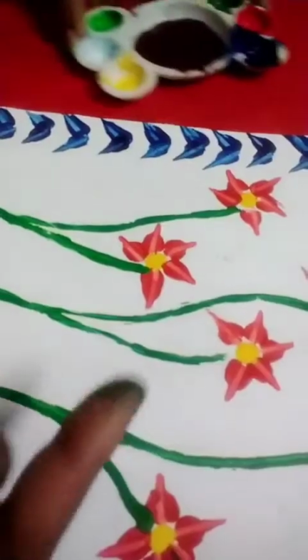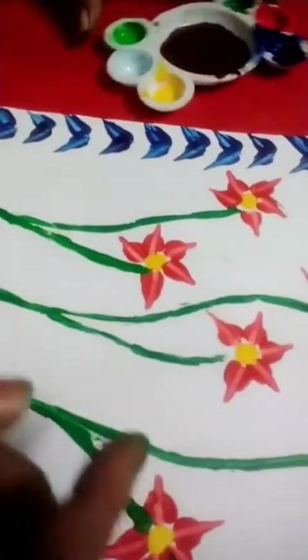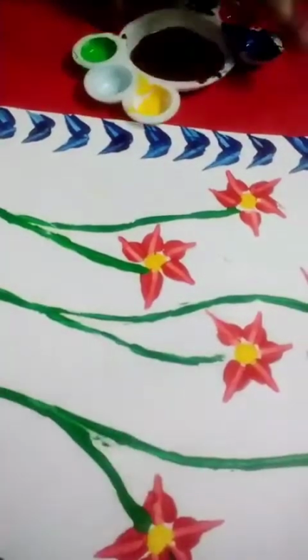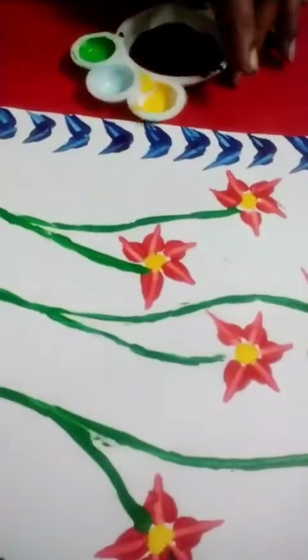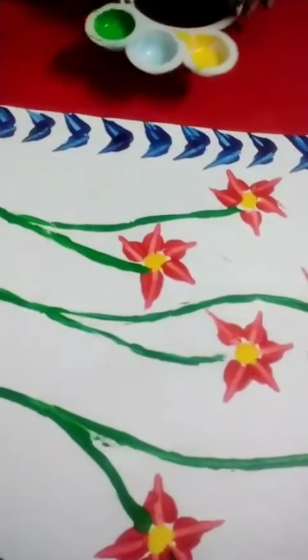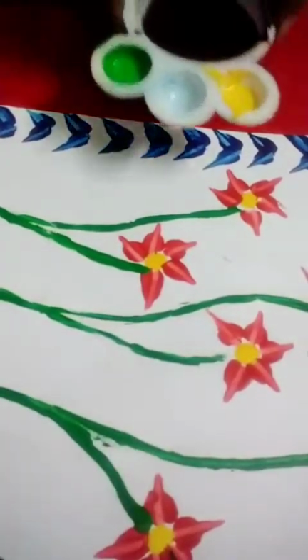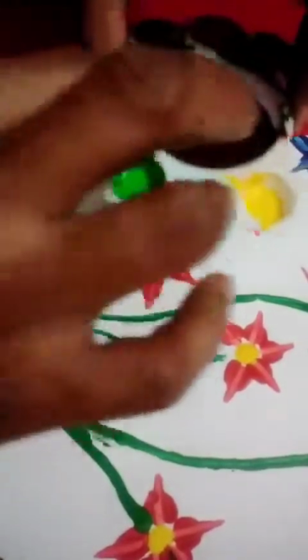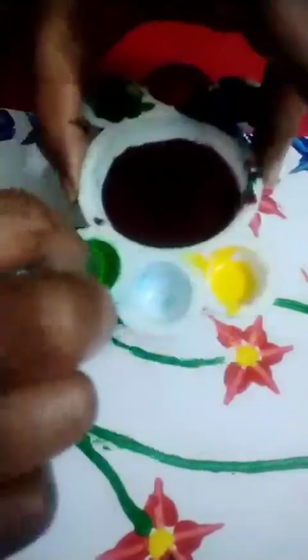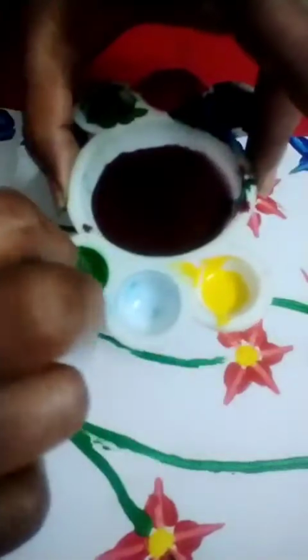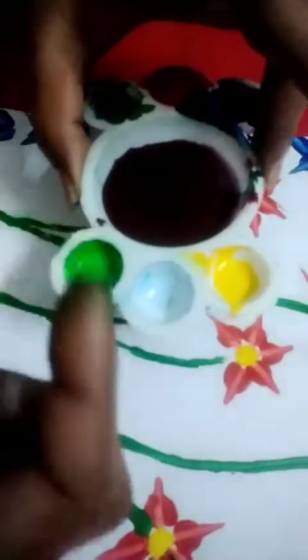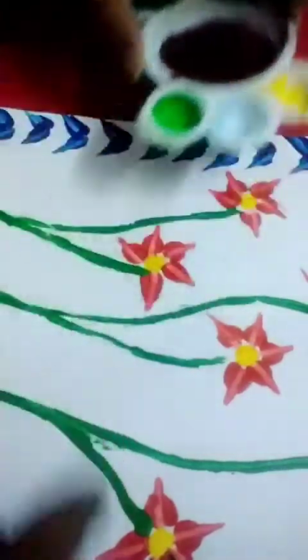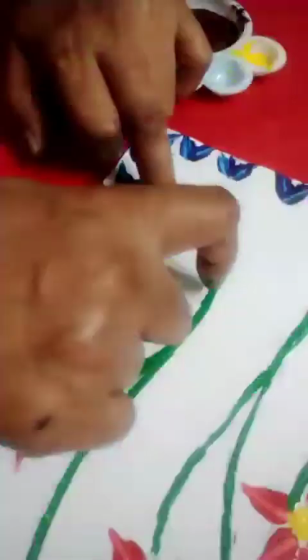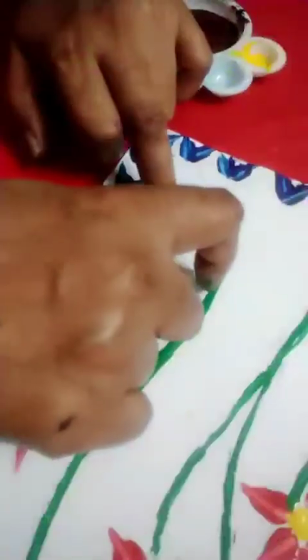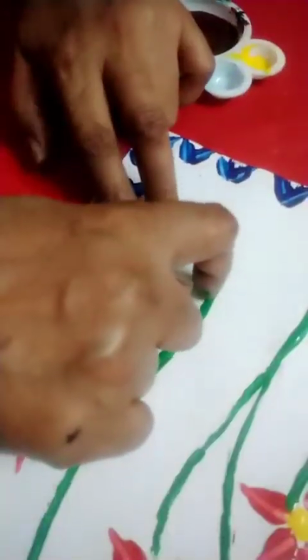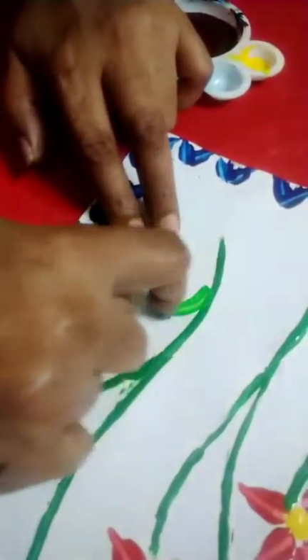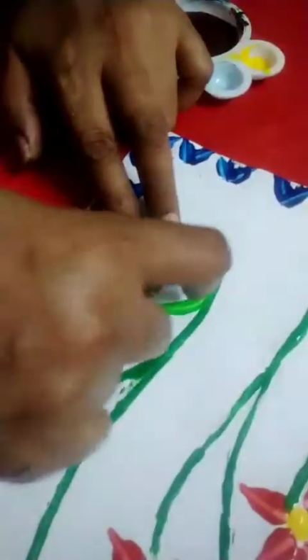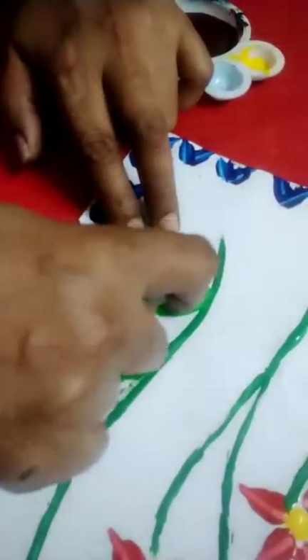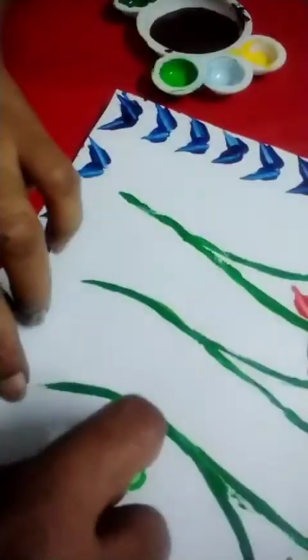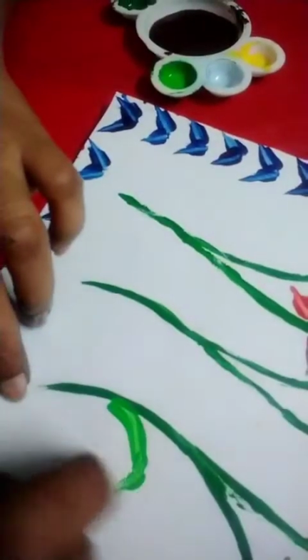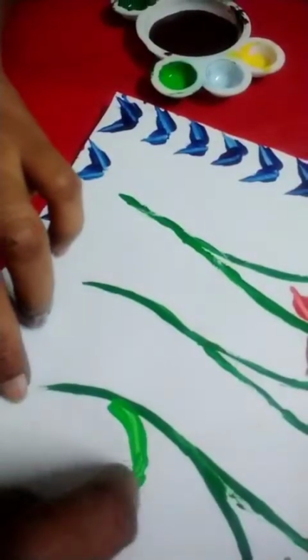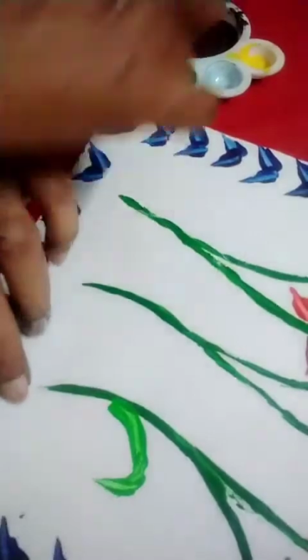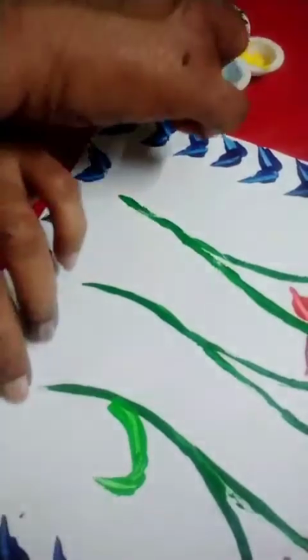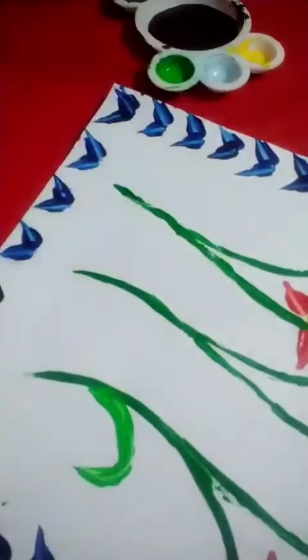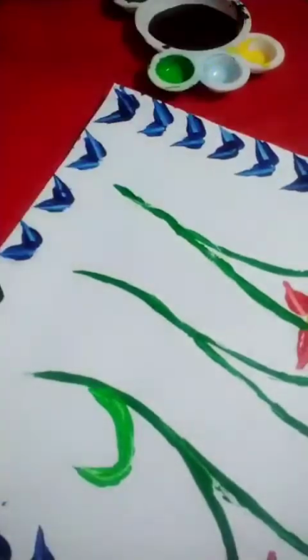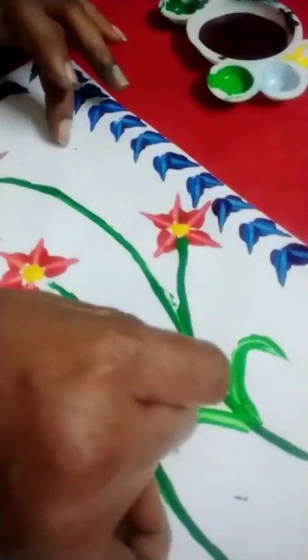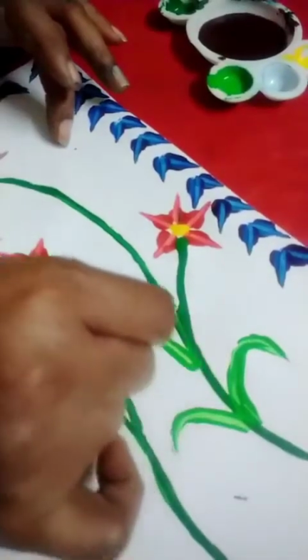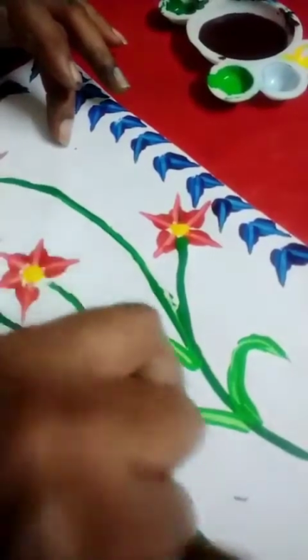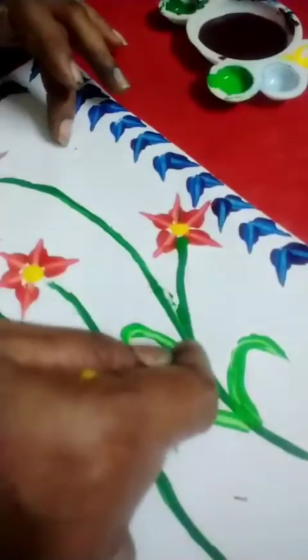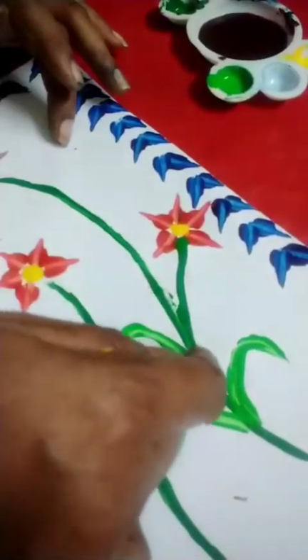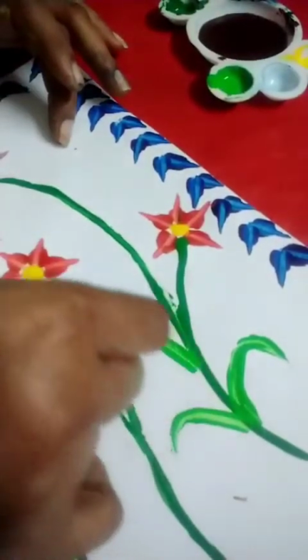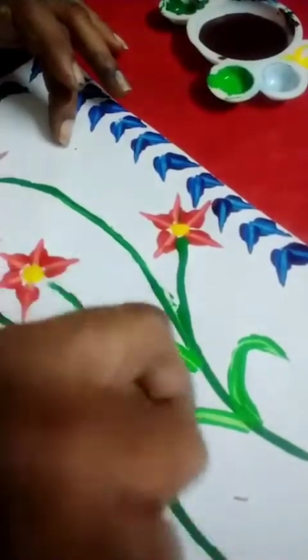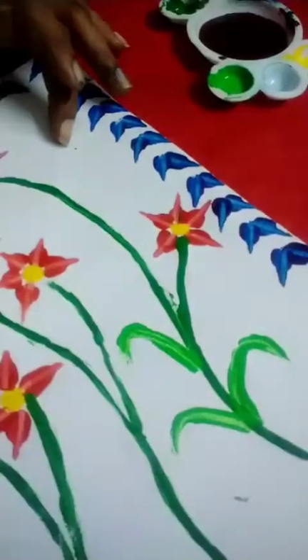Now I'm going to do green leaves with light color — same procedure but long leaves. While you're dragging, keep it smooth.